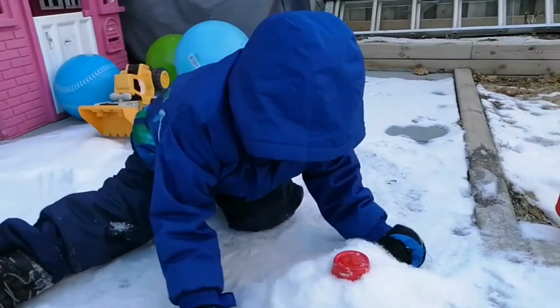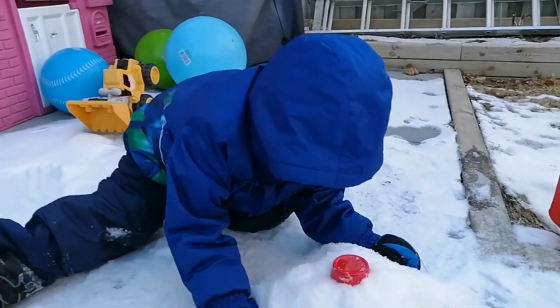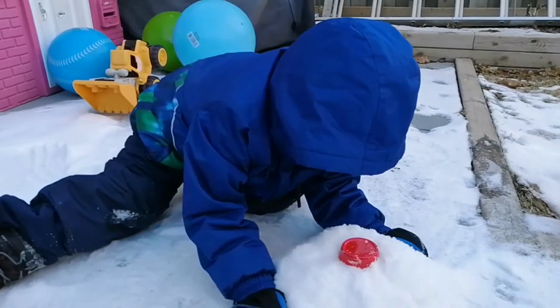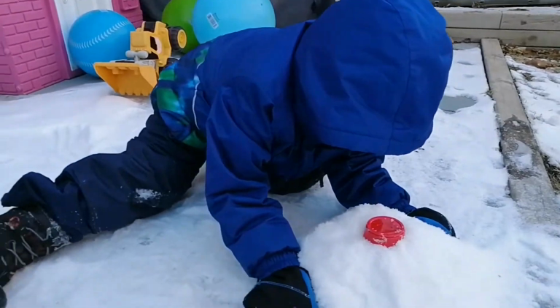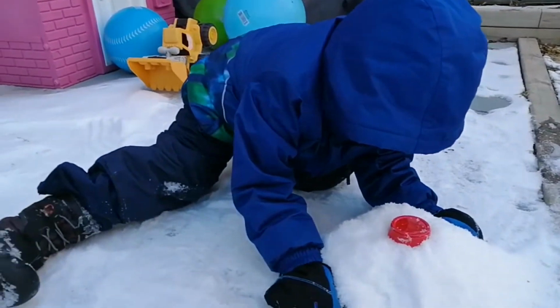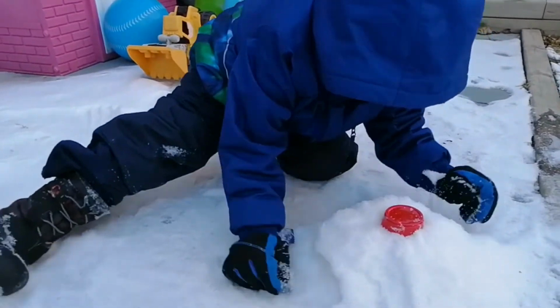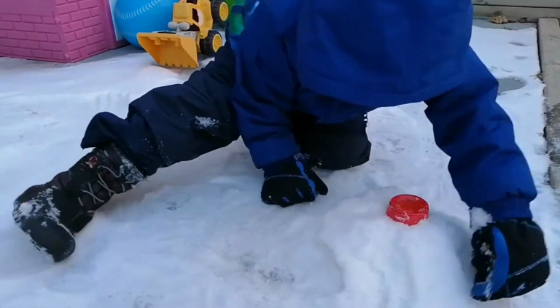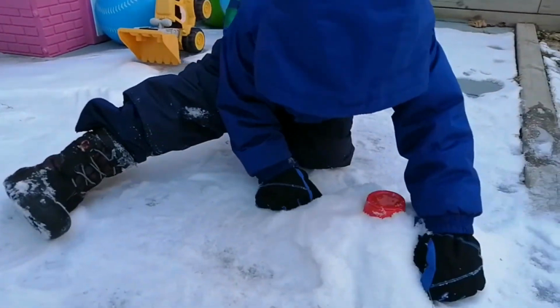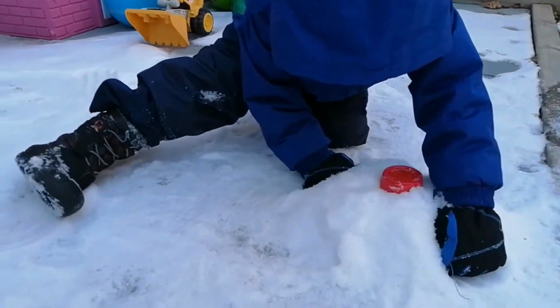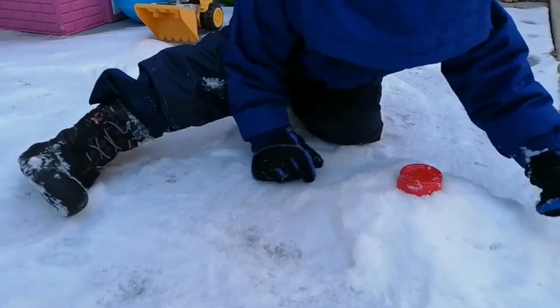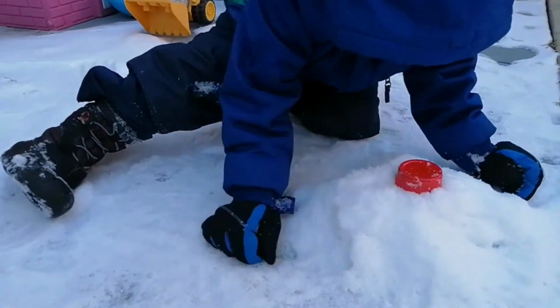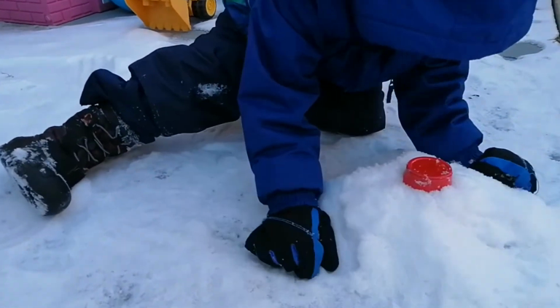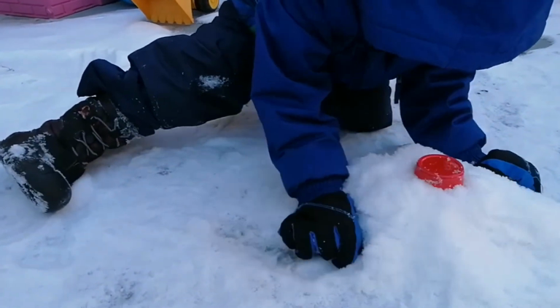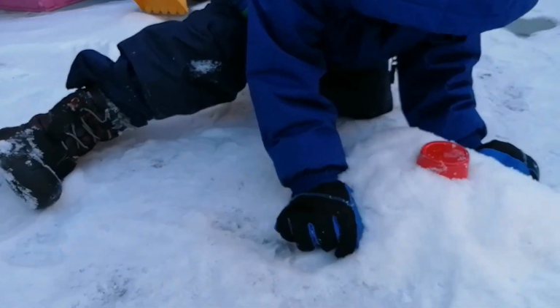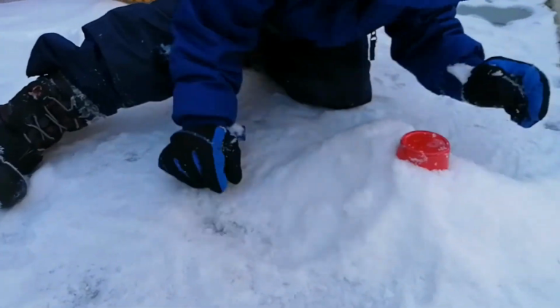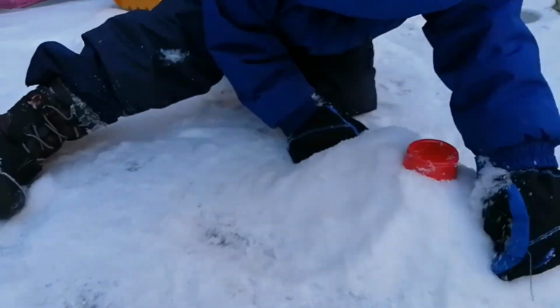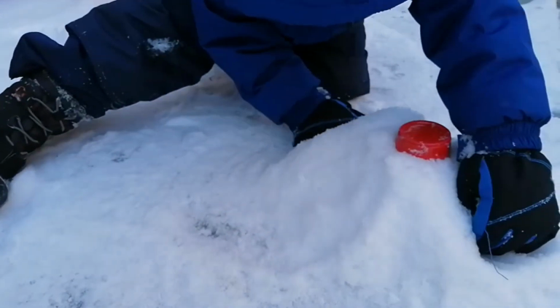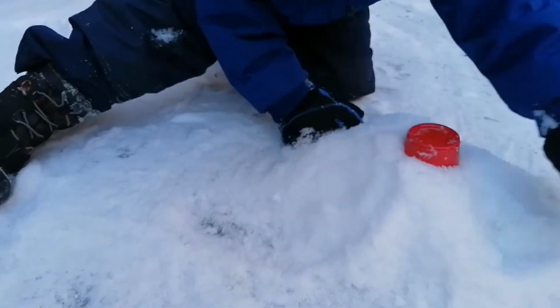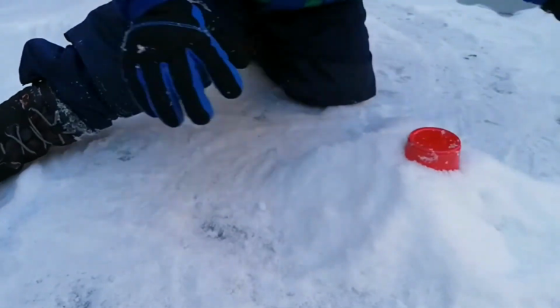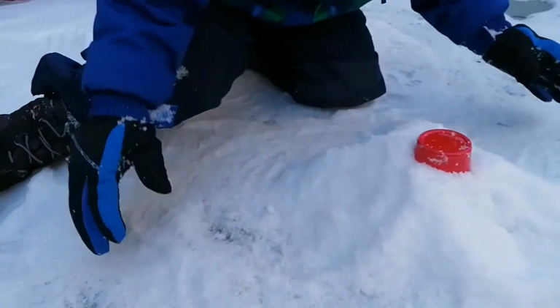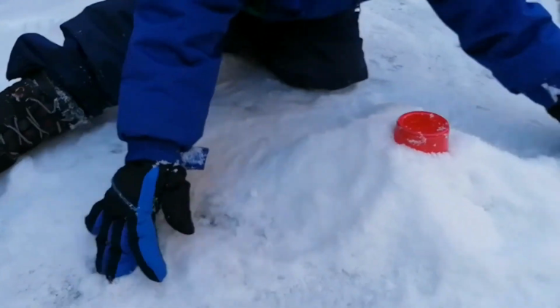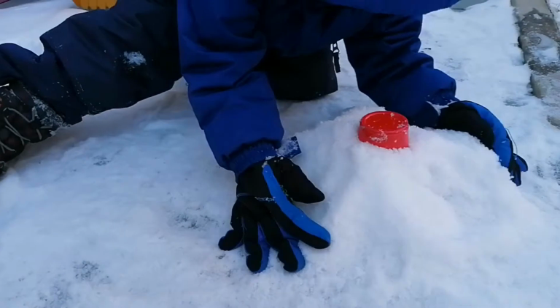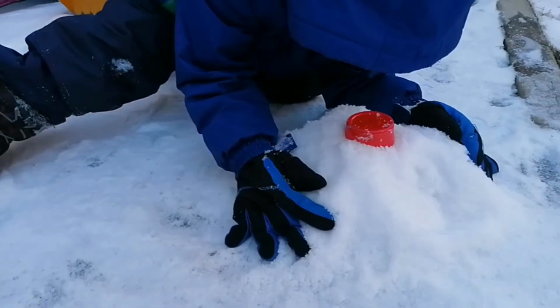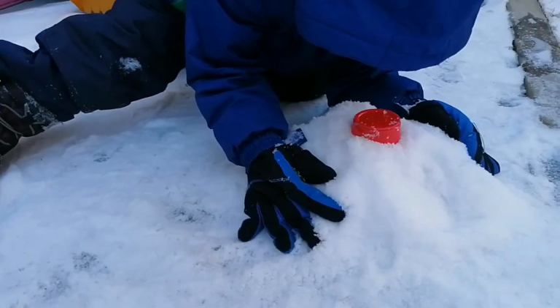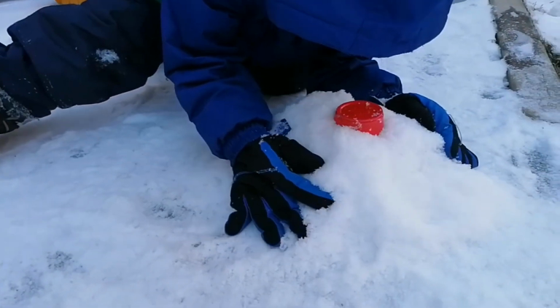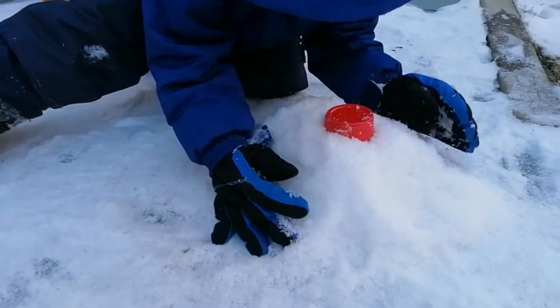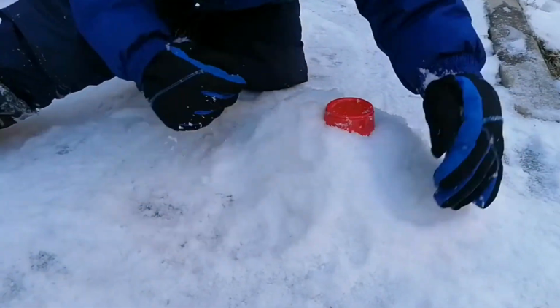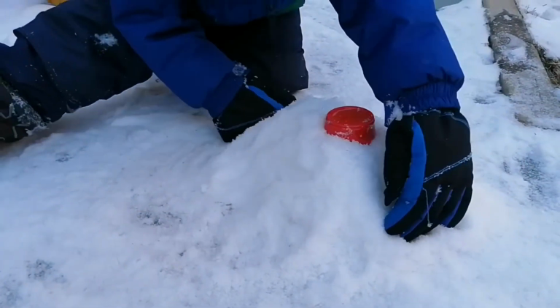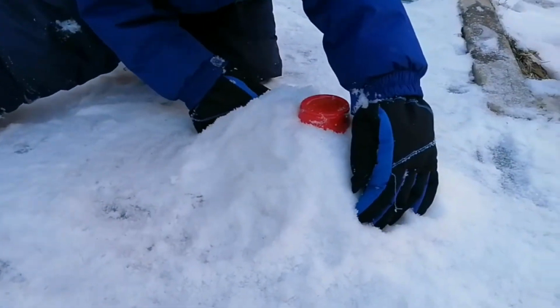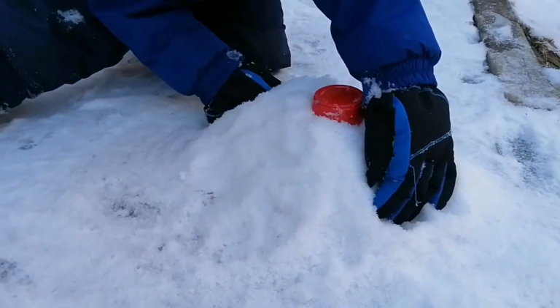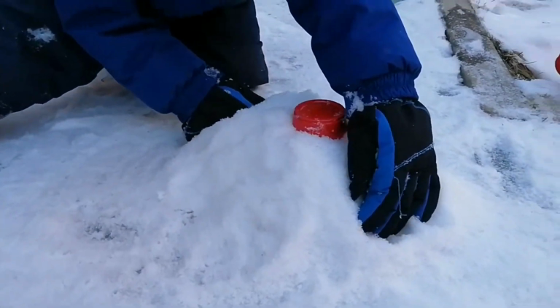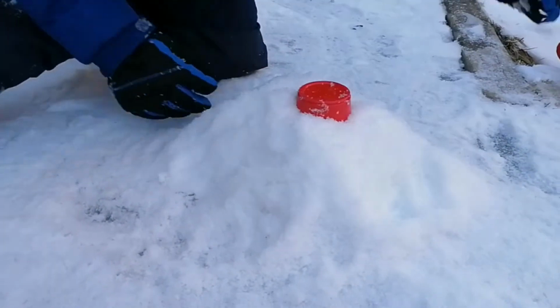Okay, Ejia is busy making his snow volcano — shaping the snow, I mean shaping the volcano.